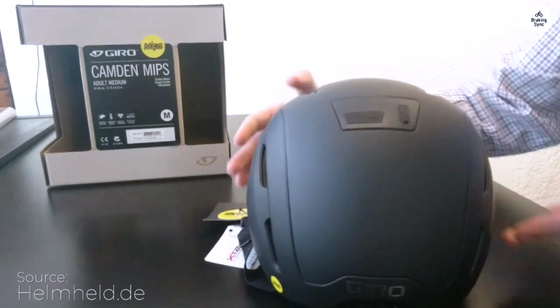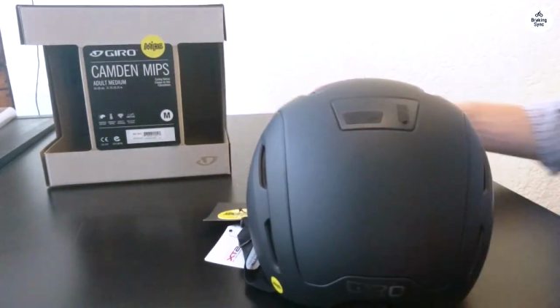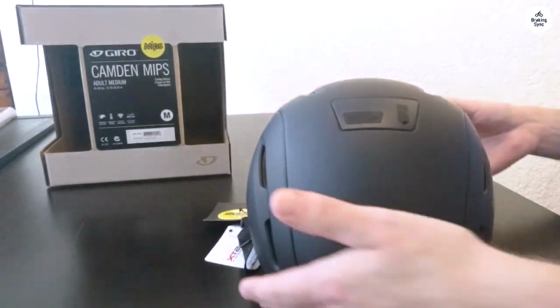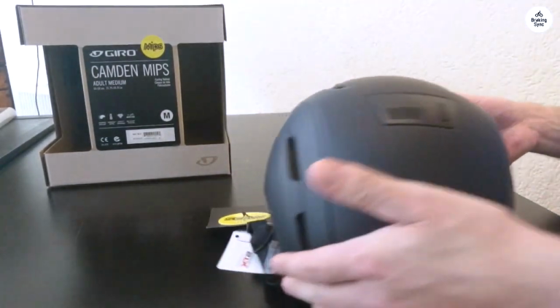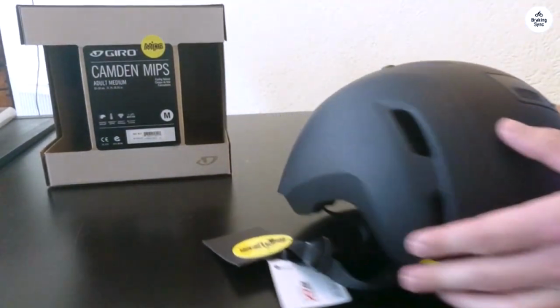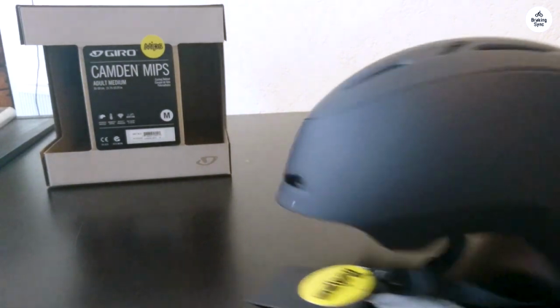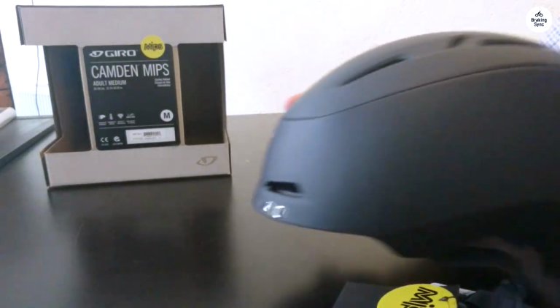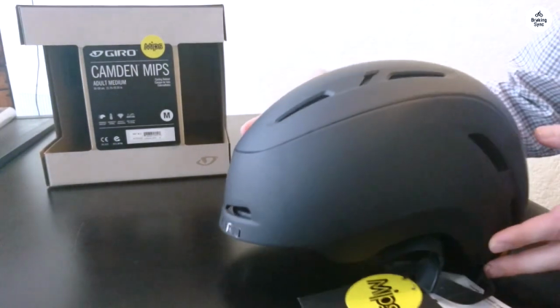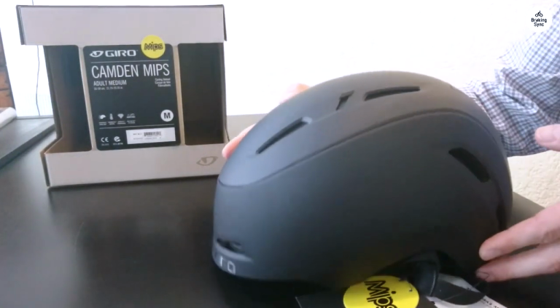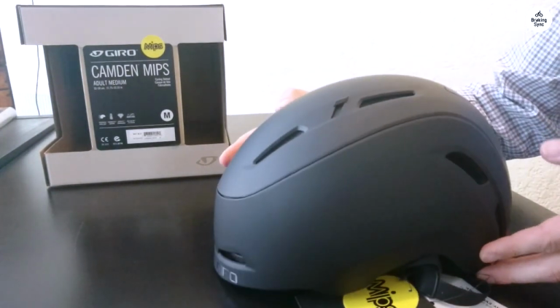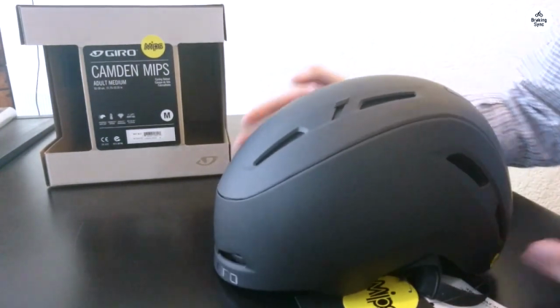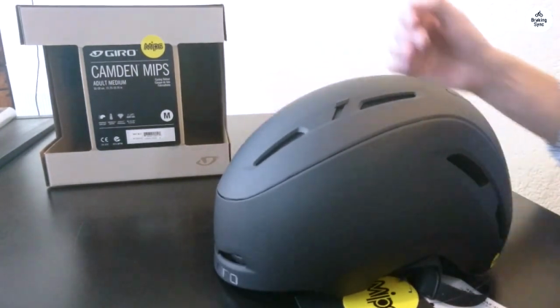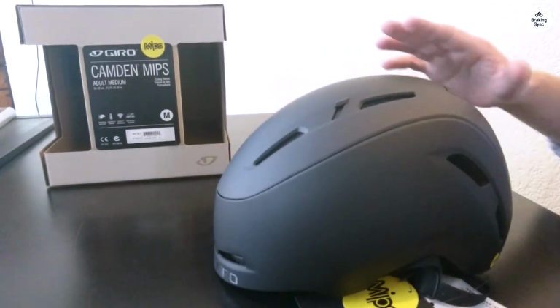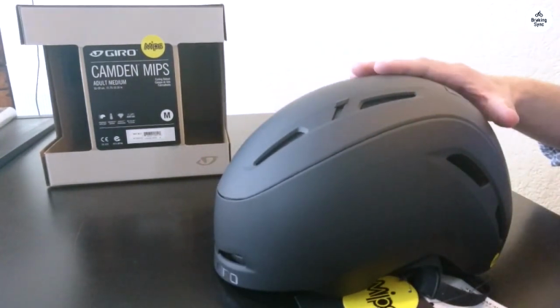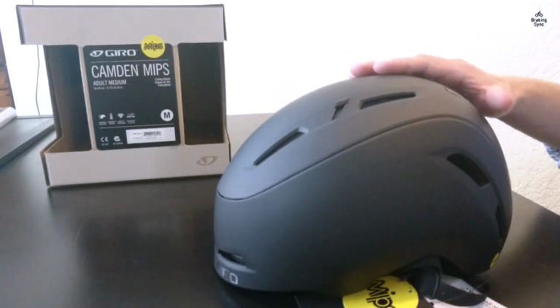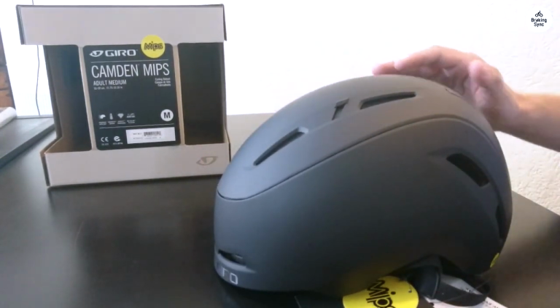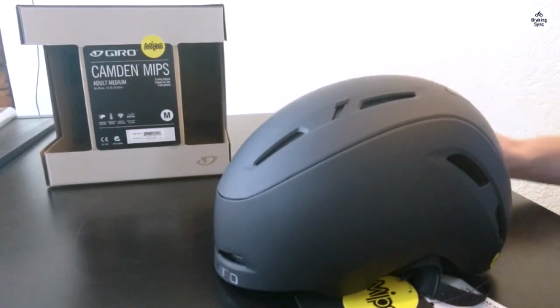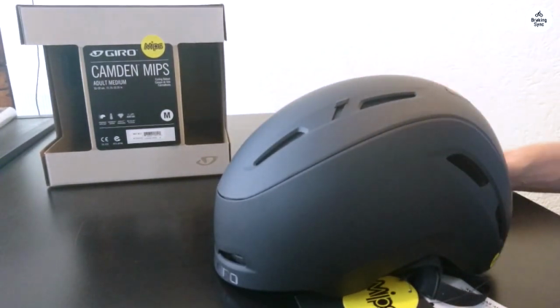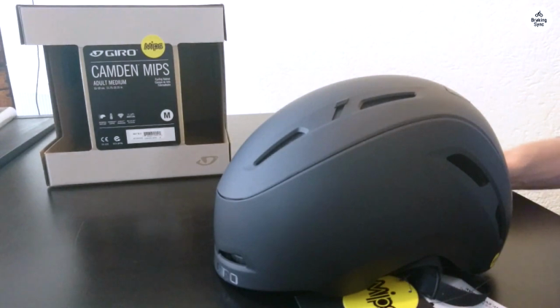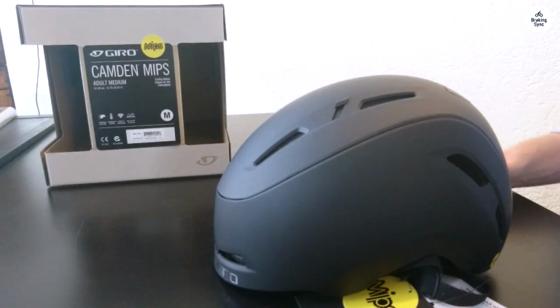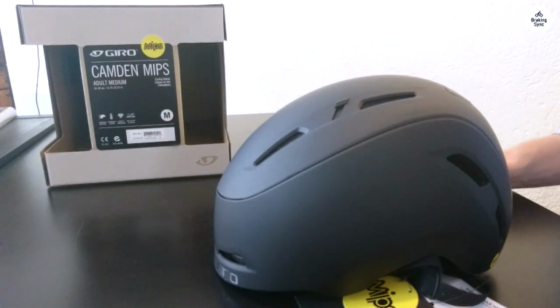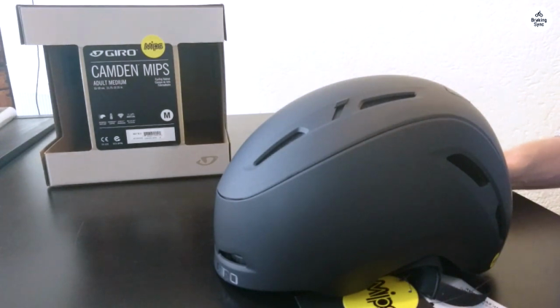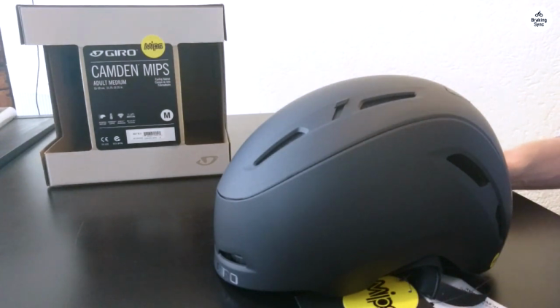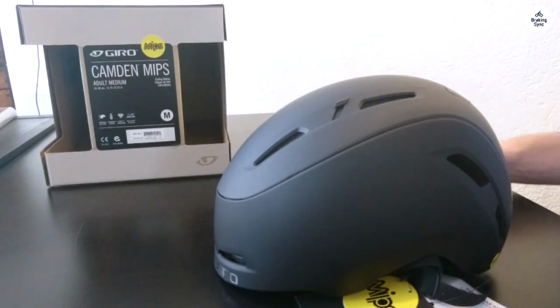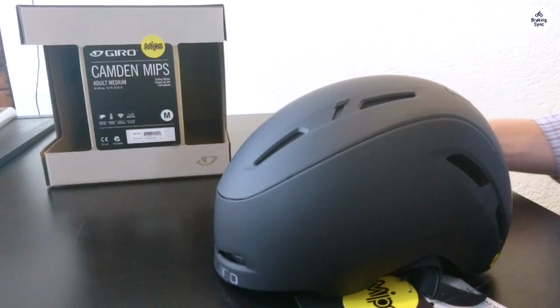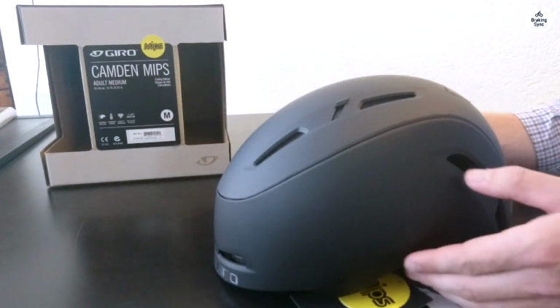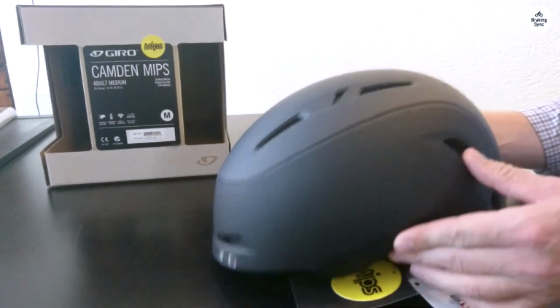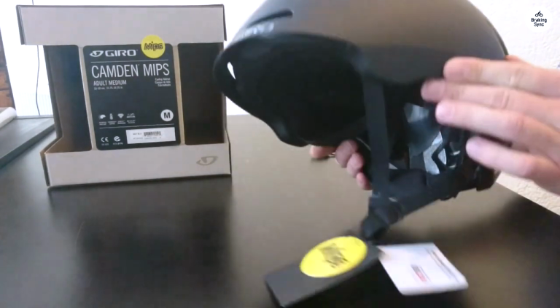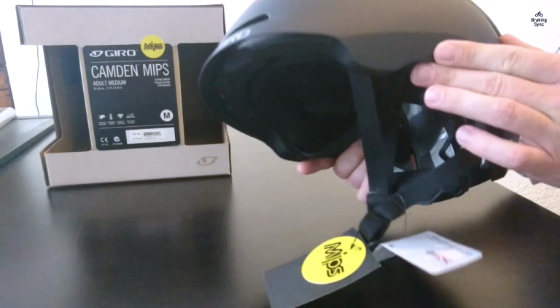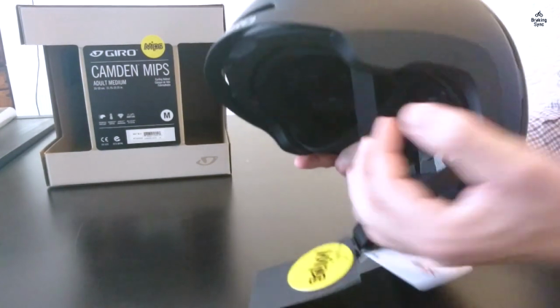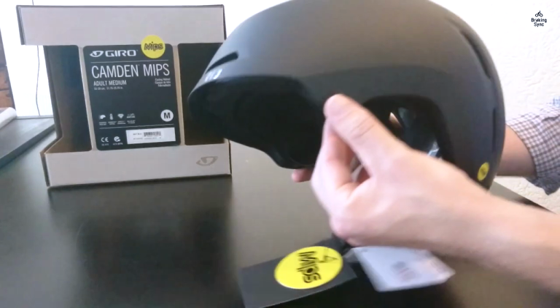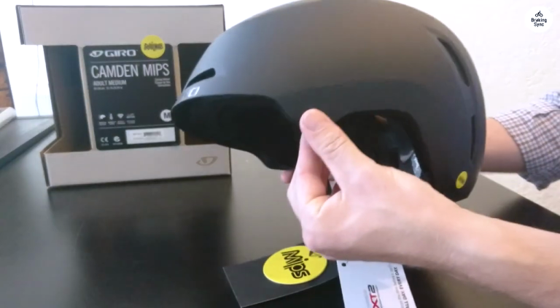I usually wear a hat size of 7 and a quarter or extra large, so I went with the large helmet. With the dial adjustment, it fits snugly on my head. I was worried the medium might be too small, even at full adjustment.